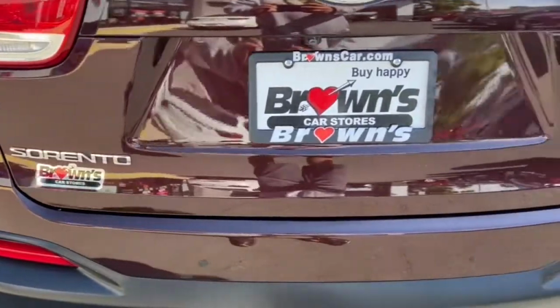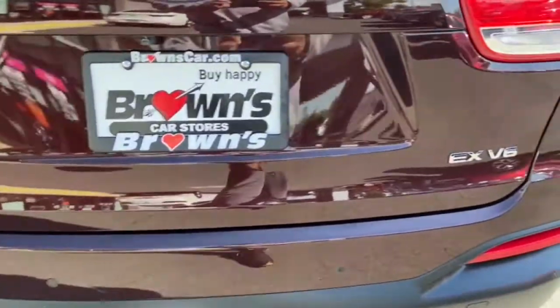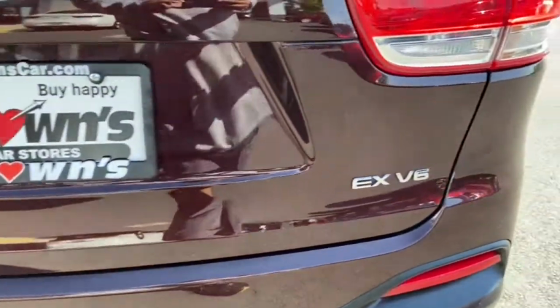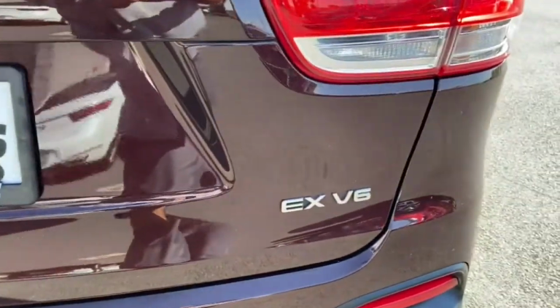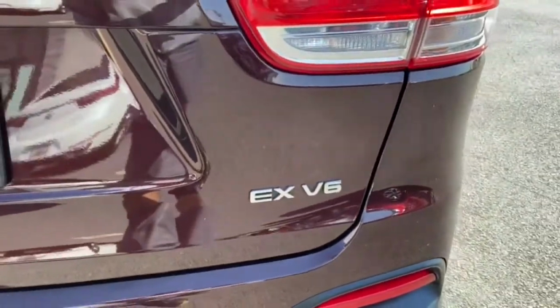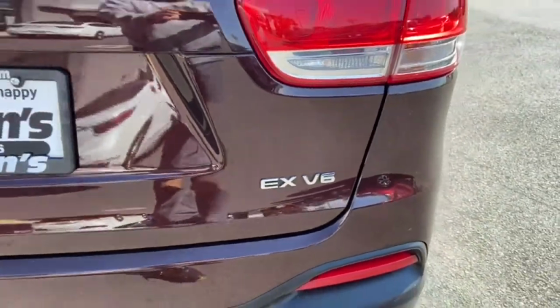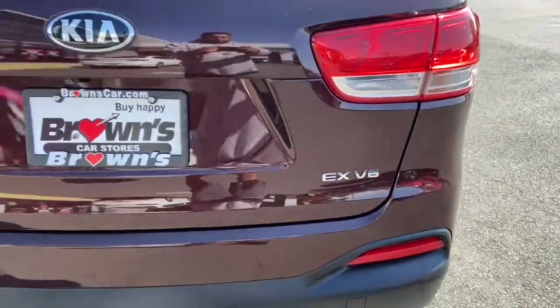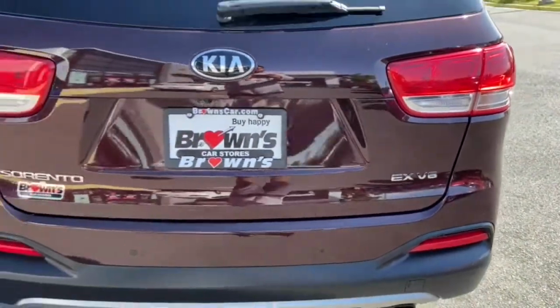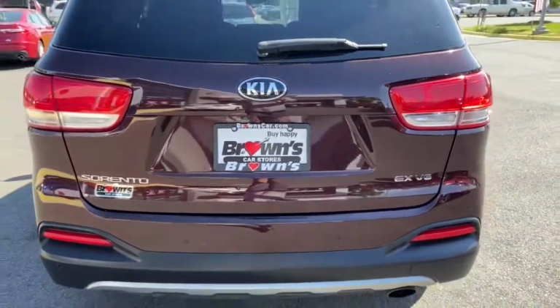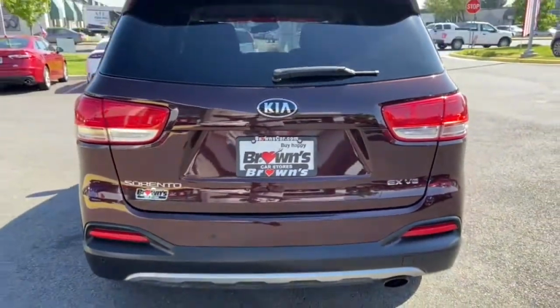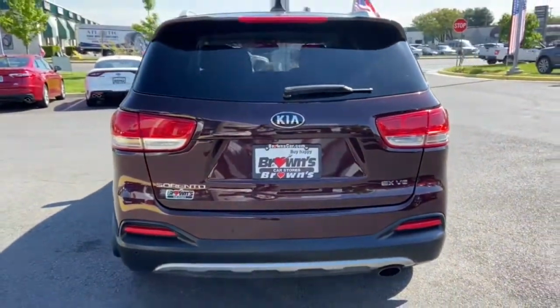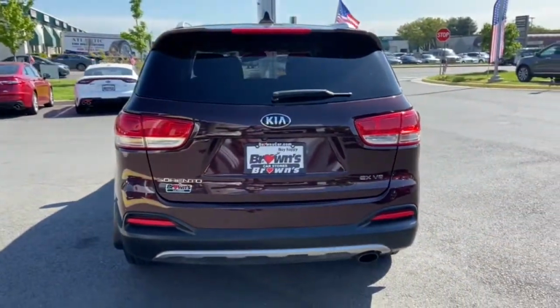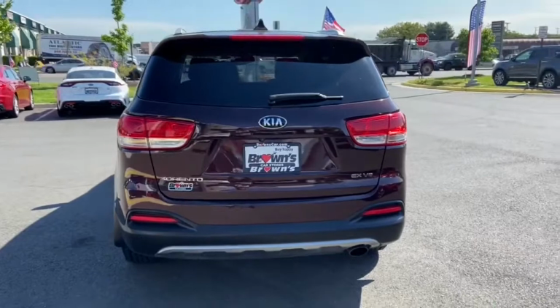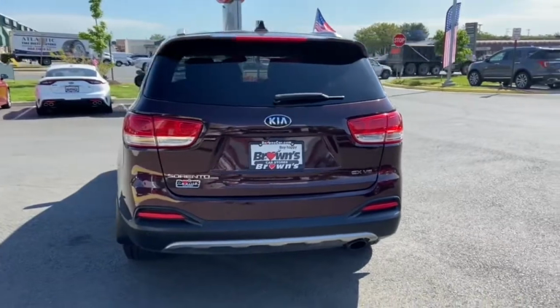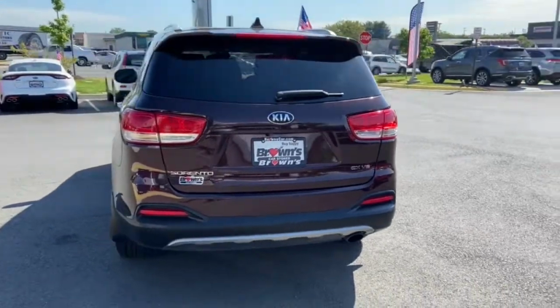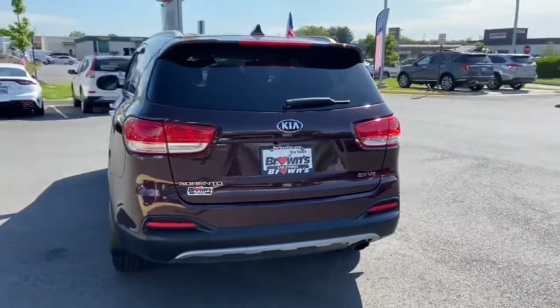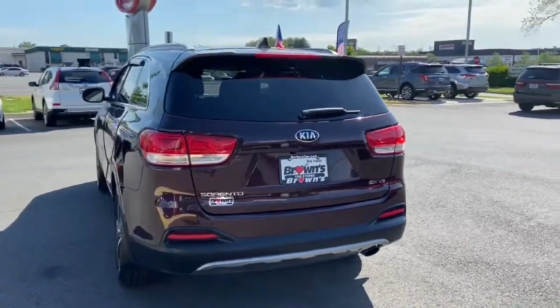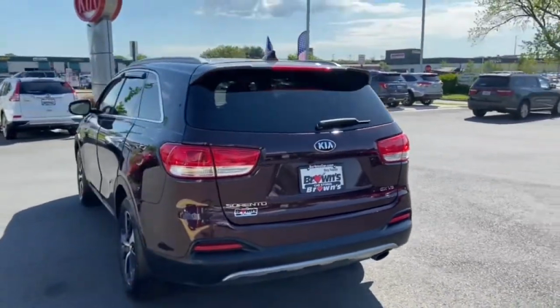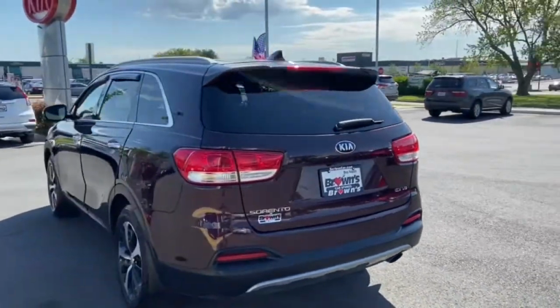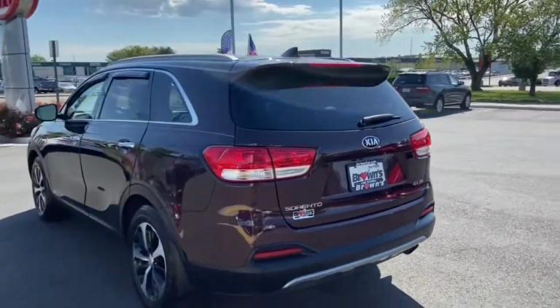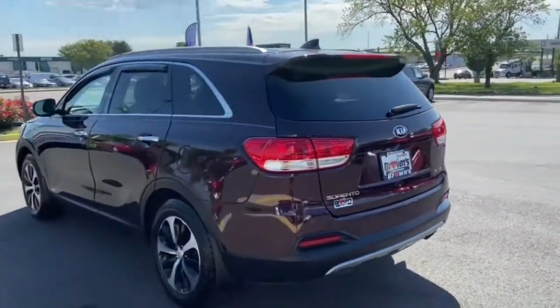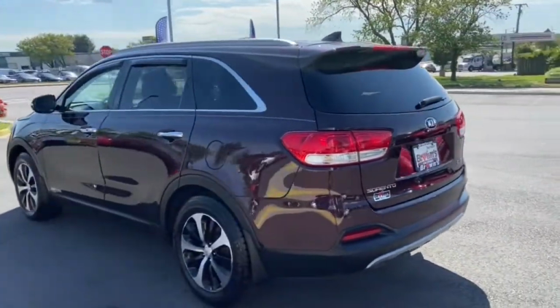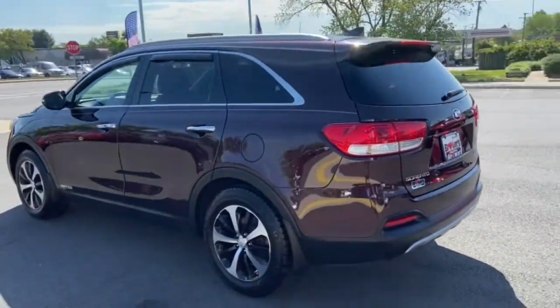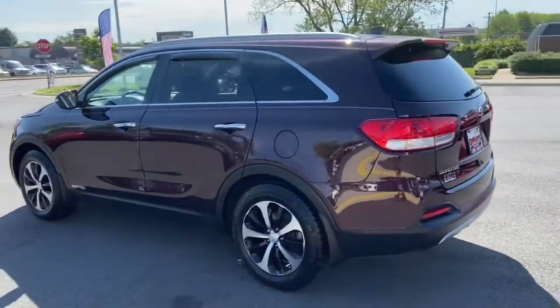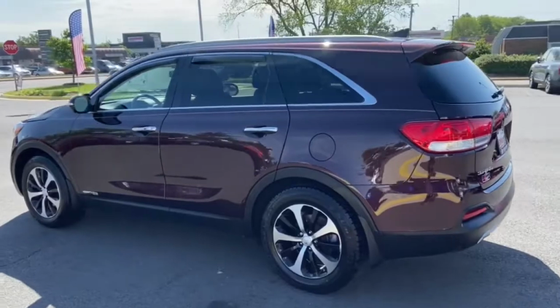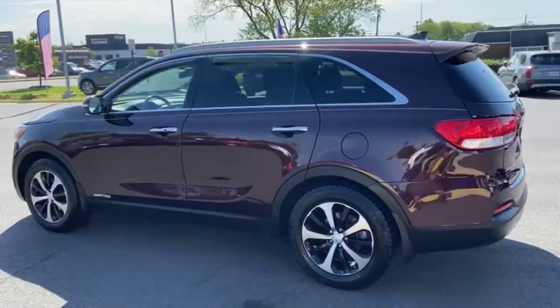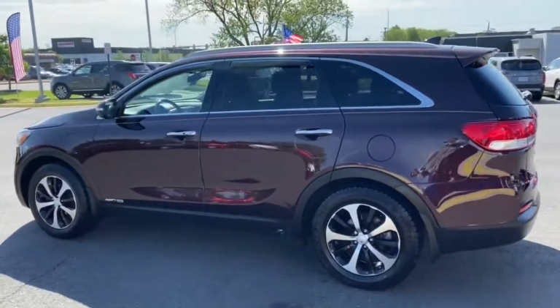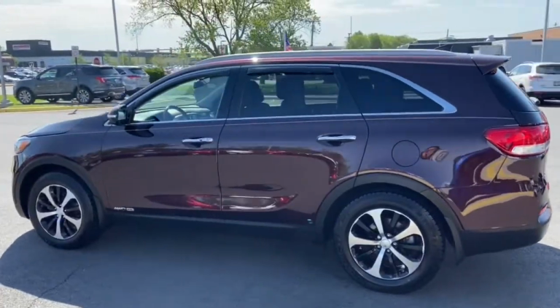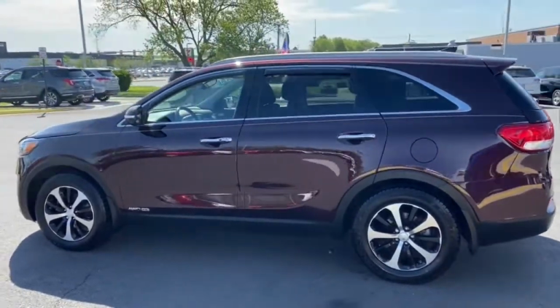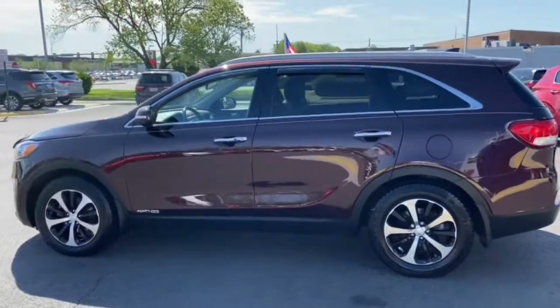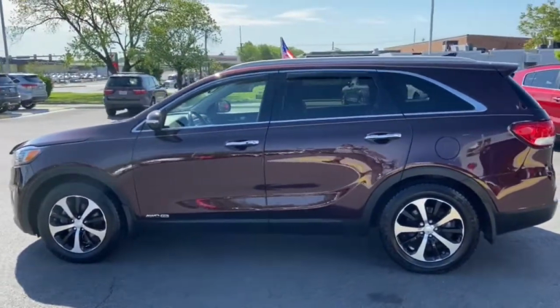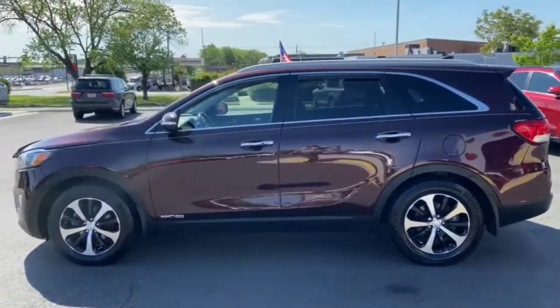These are just some of the great options this vehicle comes with: hands-free liftgate, electronic stability control, trip computer, bucket seats, power windows, four-wheel disc brakes, power steering.